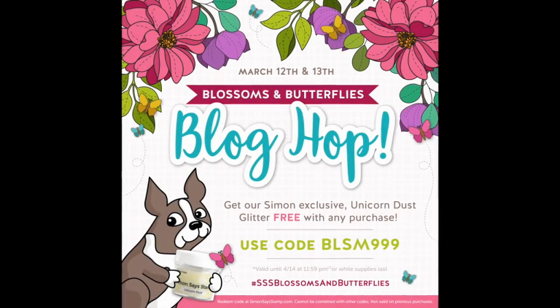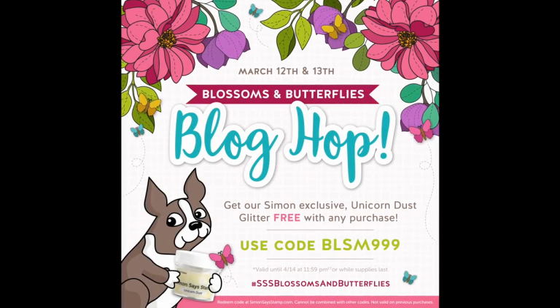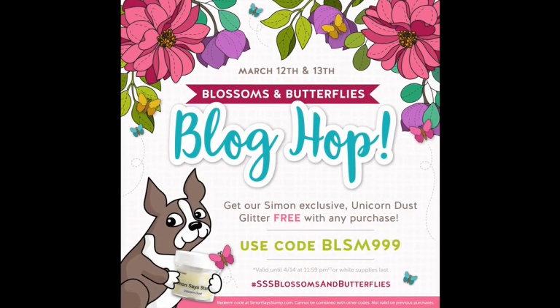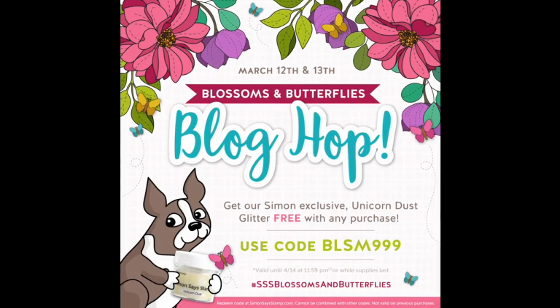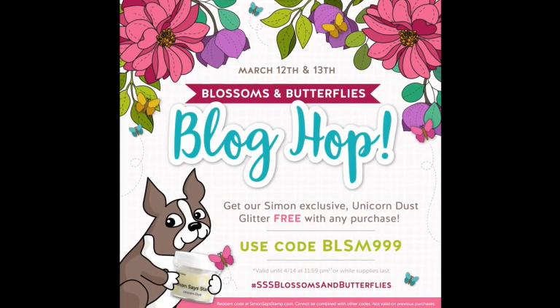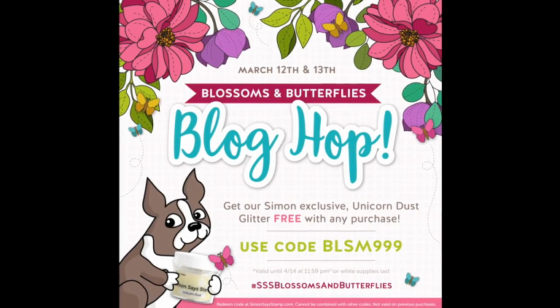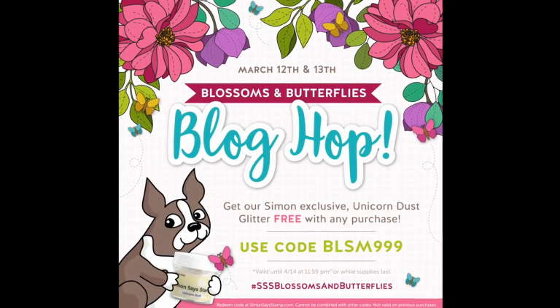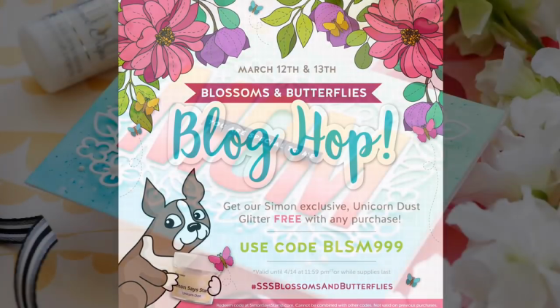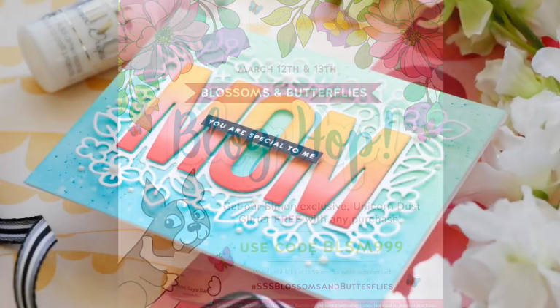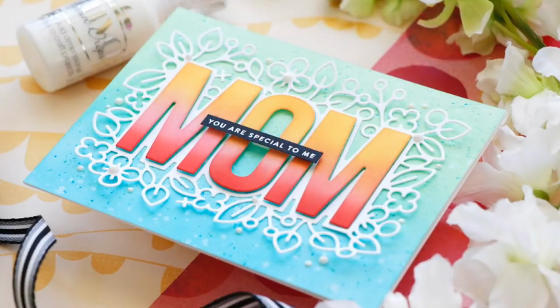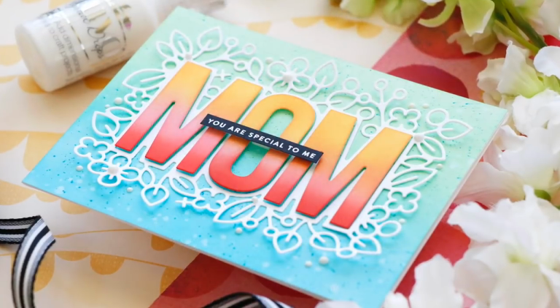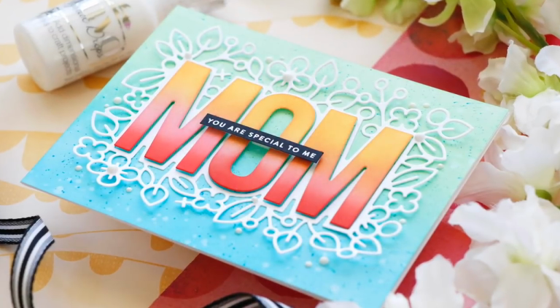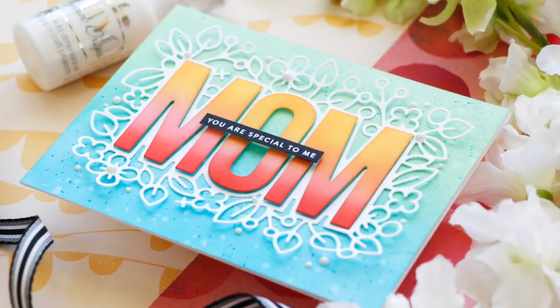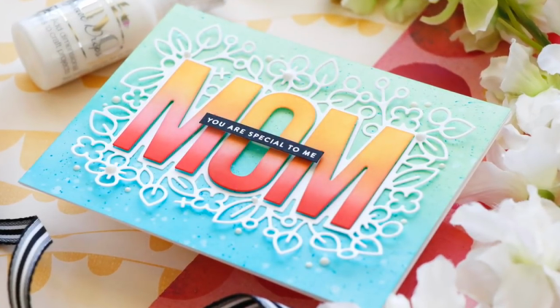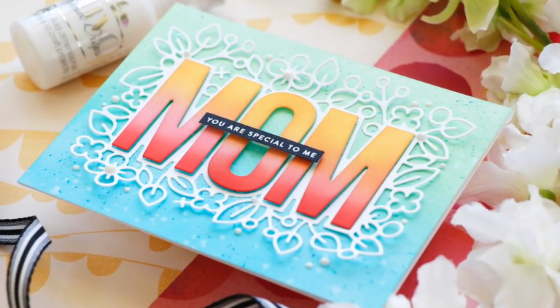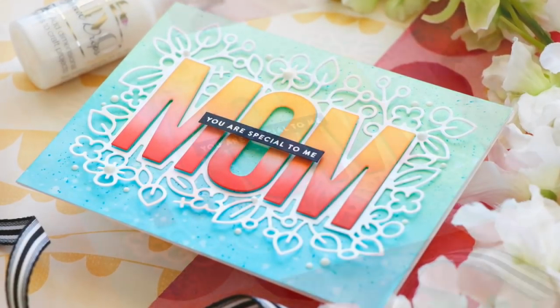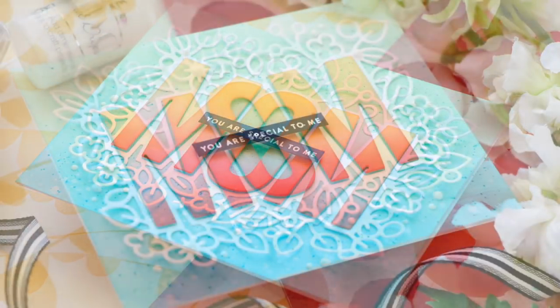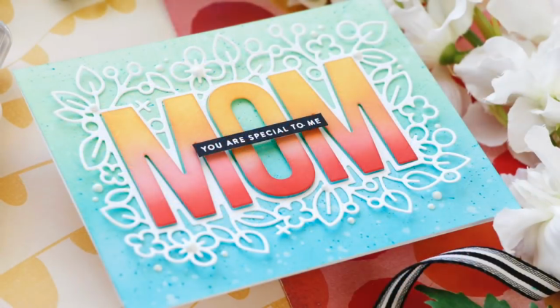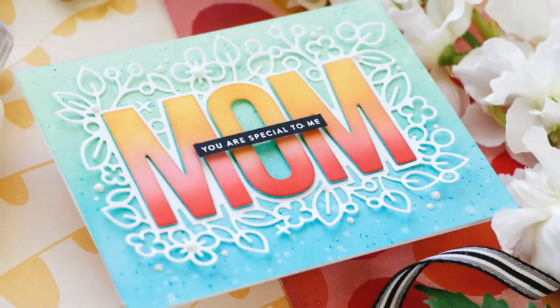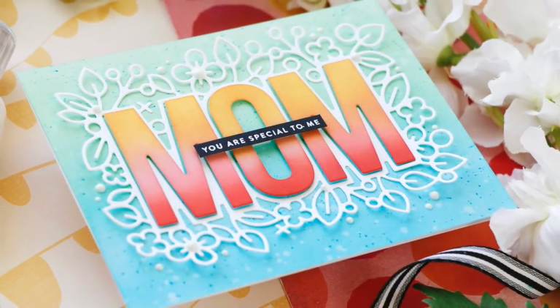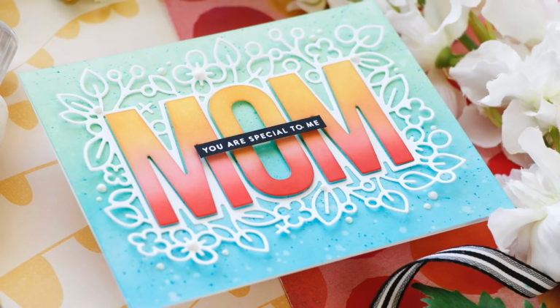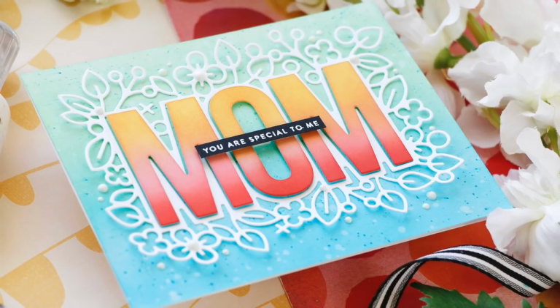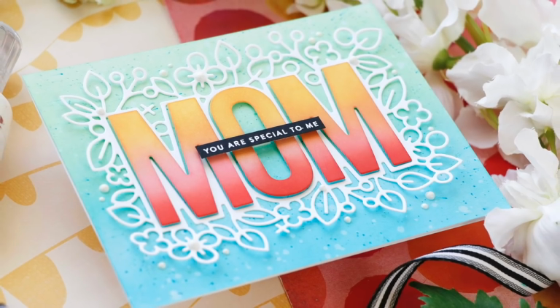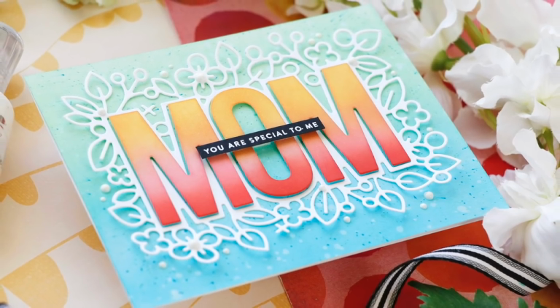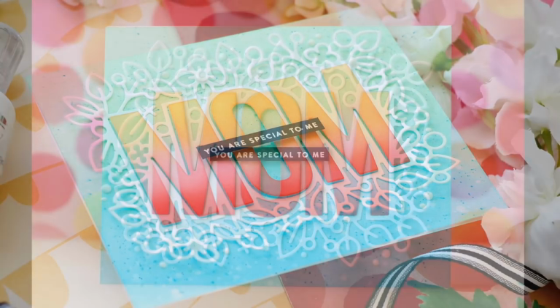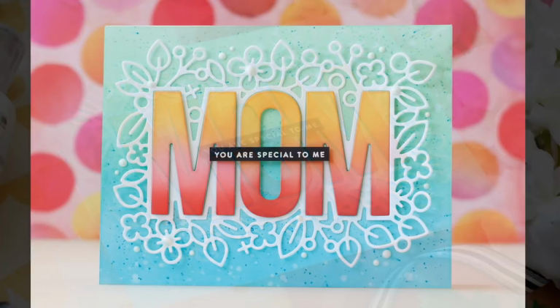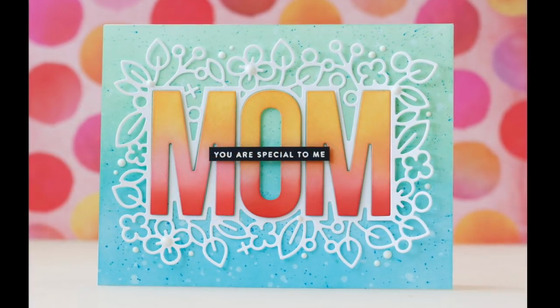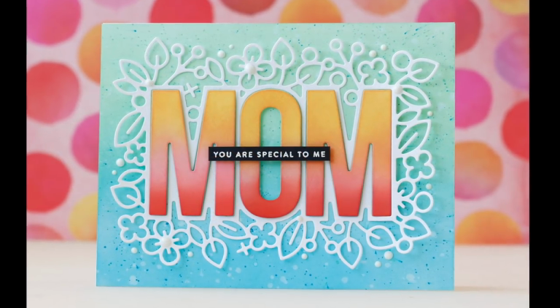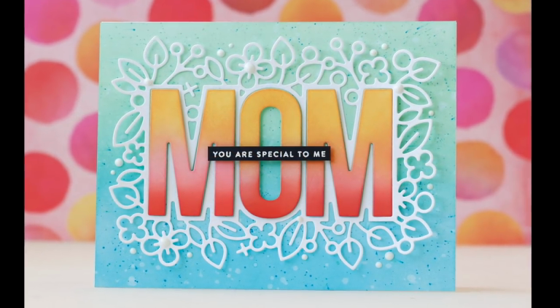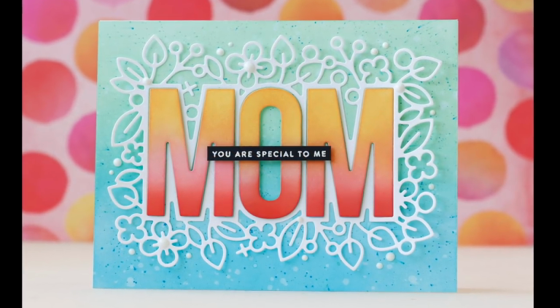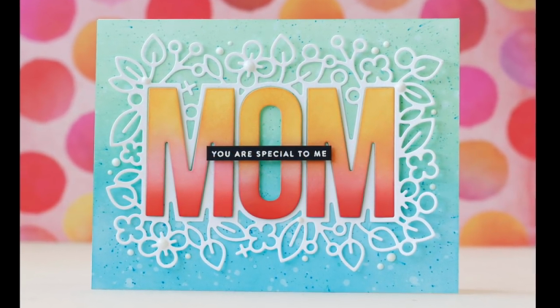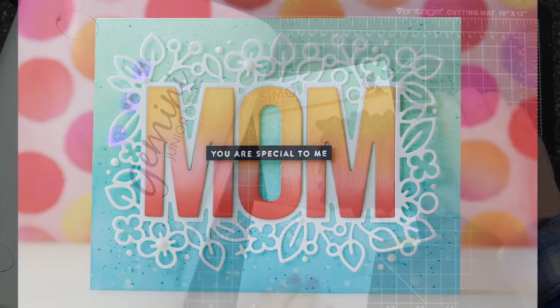Hi everybody, Laura here. Thanks so much for joining me today. I'm excited to be a part of the Blossoms and Butterflies release blog hop with Simon Says Stamp. And I have a project I've created which is perfect for Mother's Day using some of the new release products.